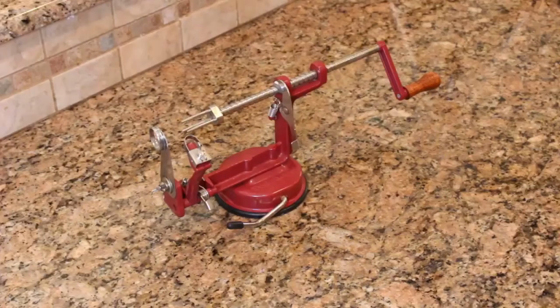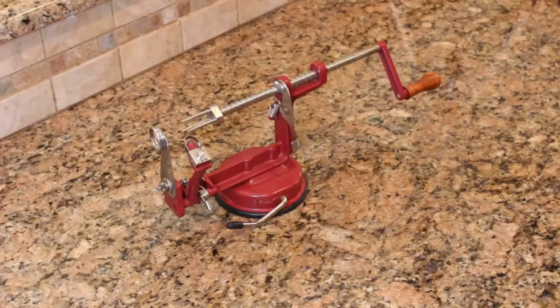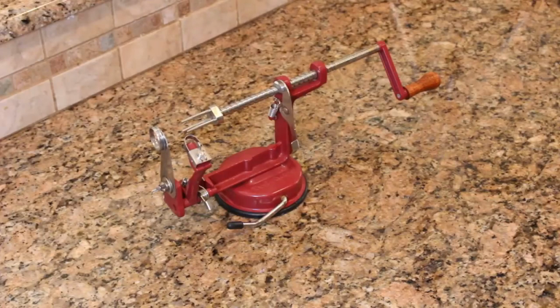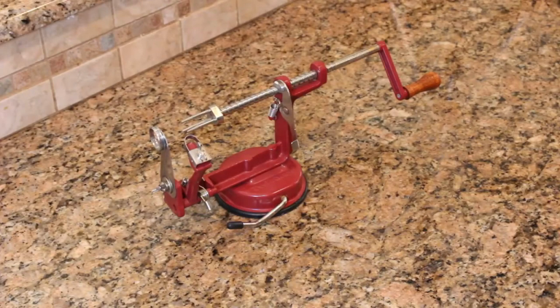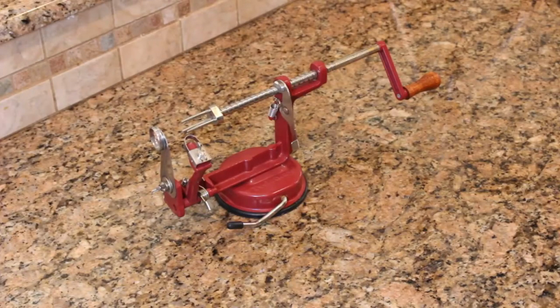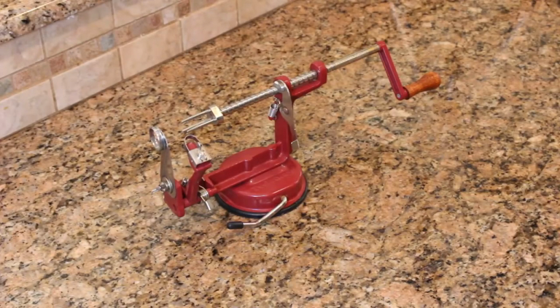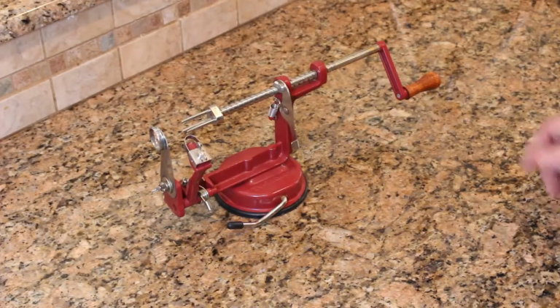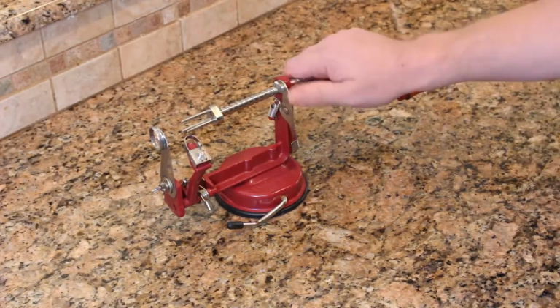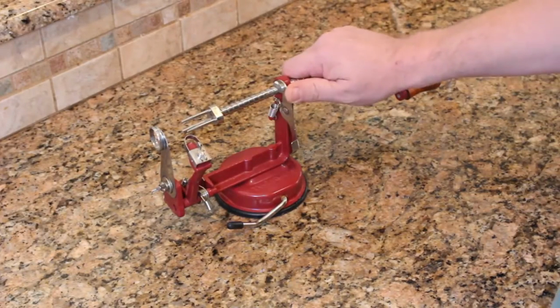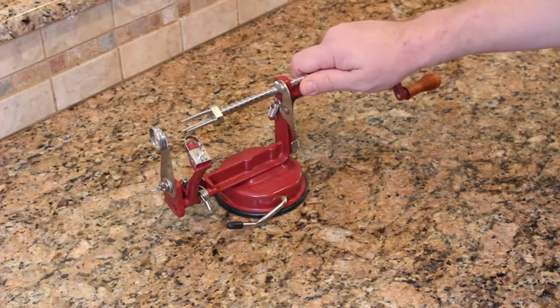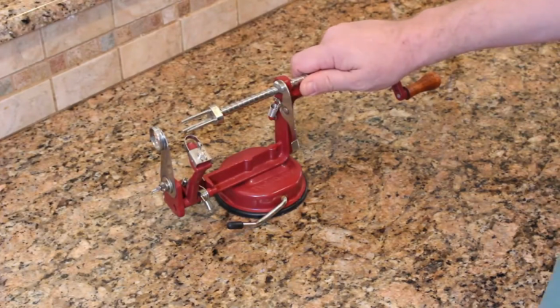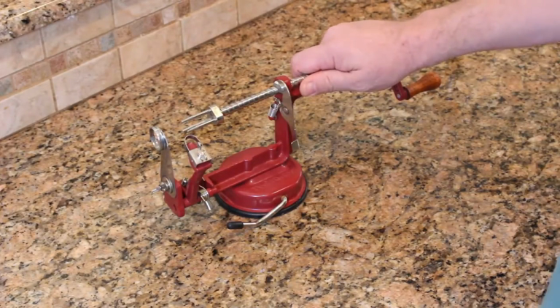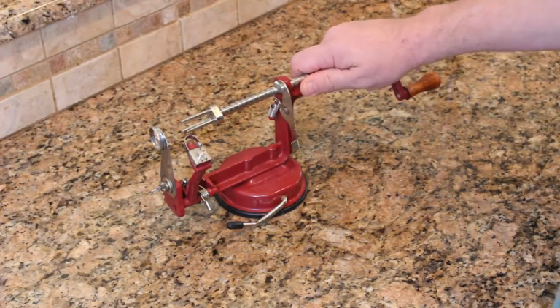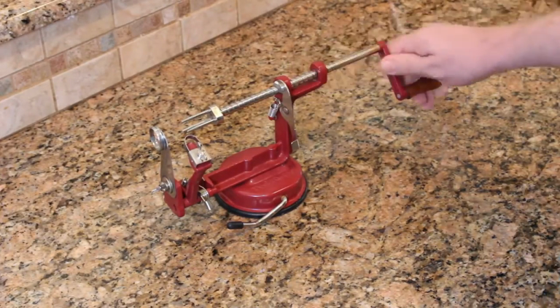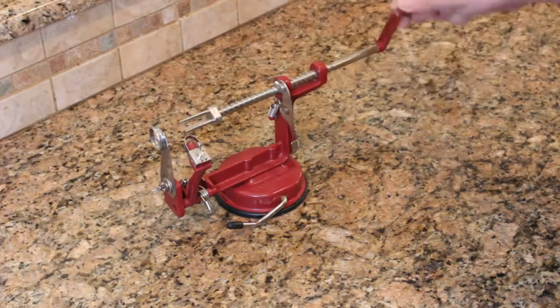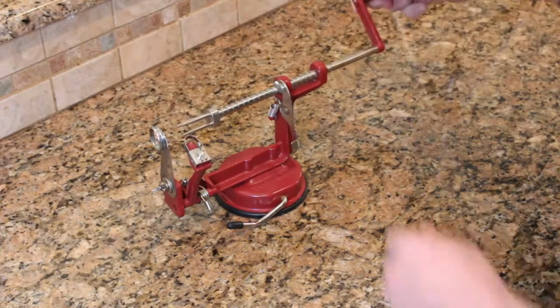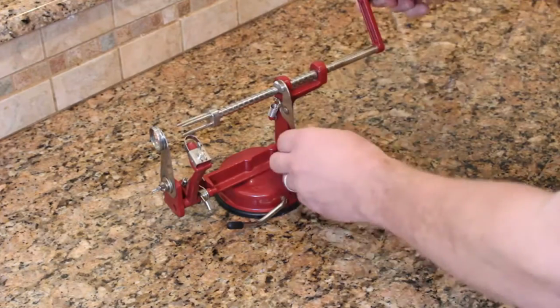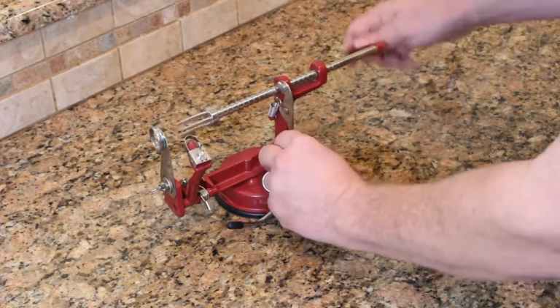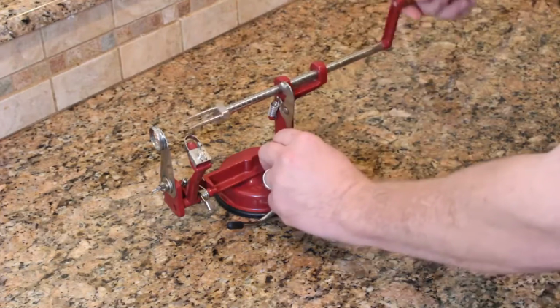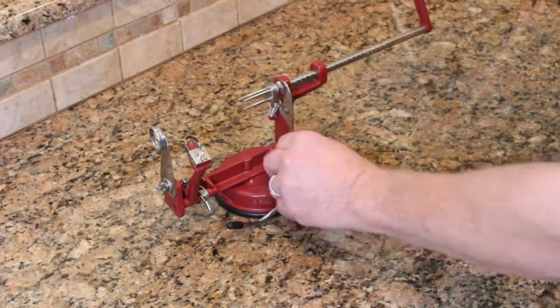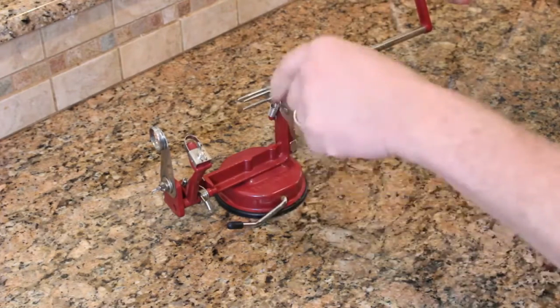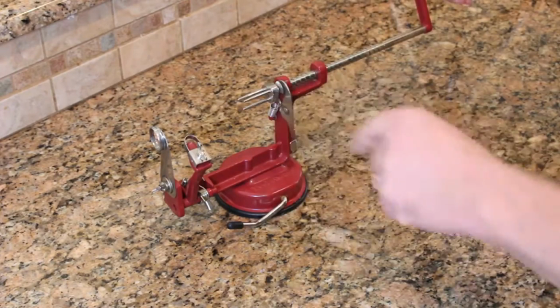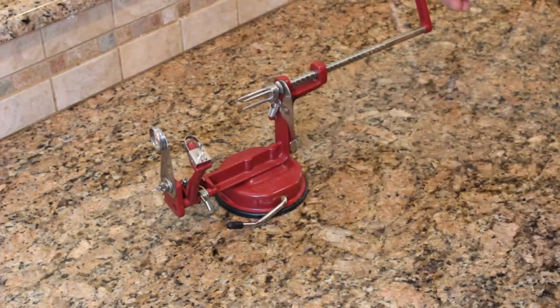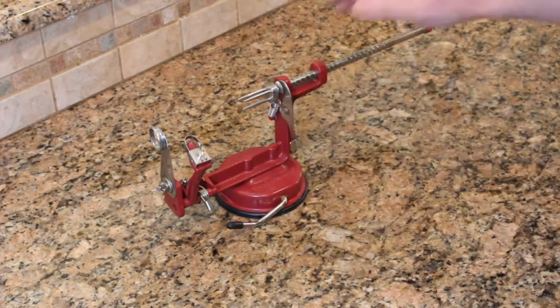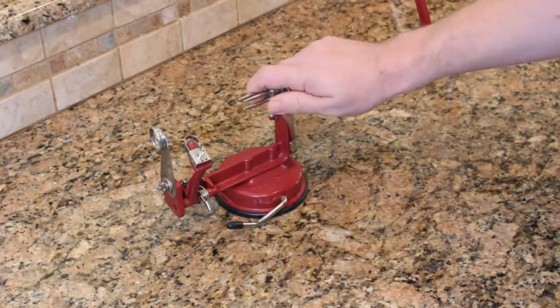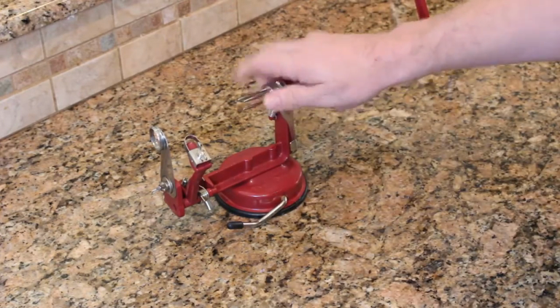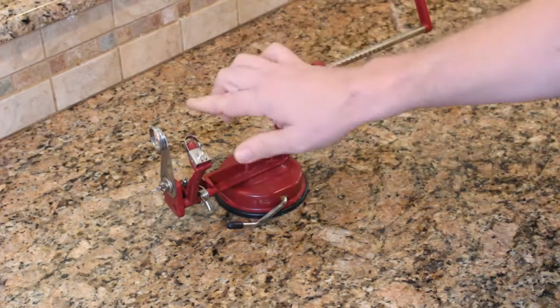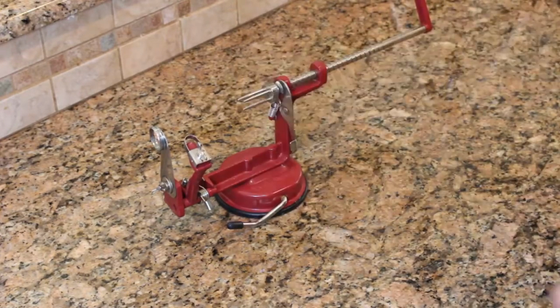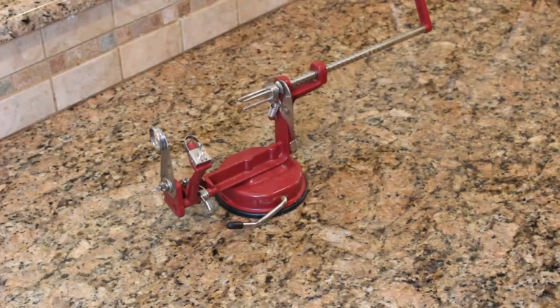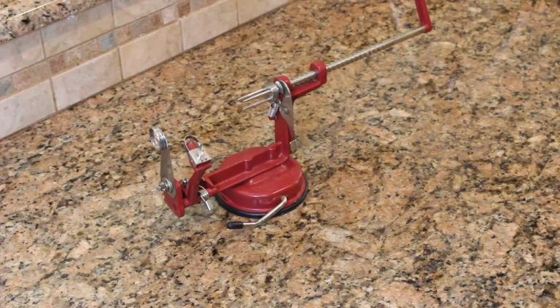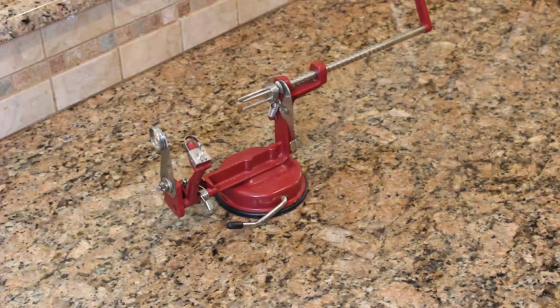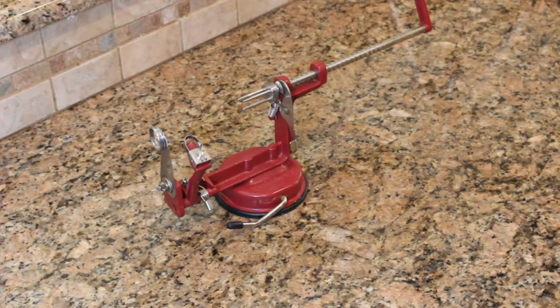Peeling all those apples gets a little tiring, so you can go old school with an apple peeler. You can pick one of these up in the links below if you want to get one. This is the way to go if you're doing a lot of apples.